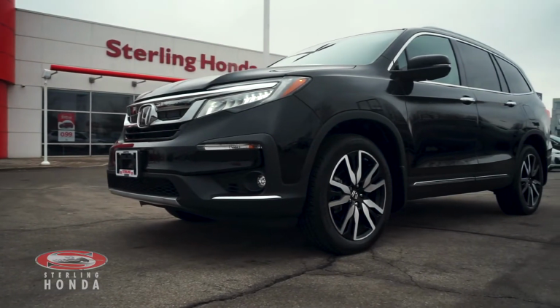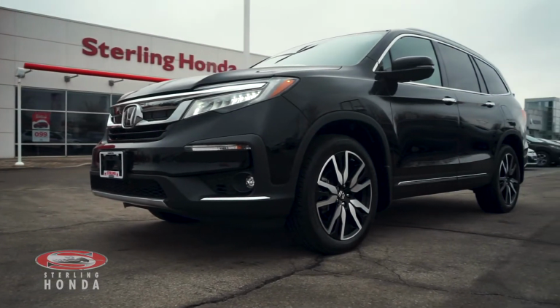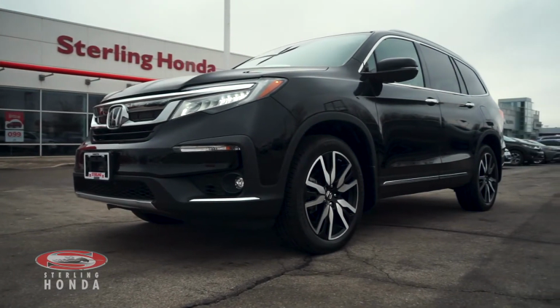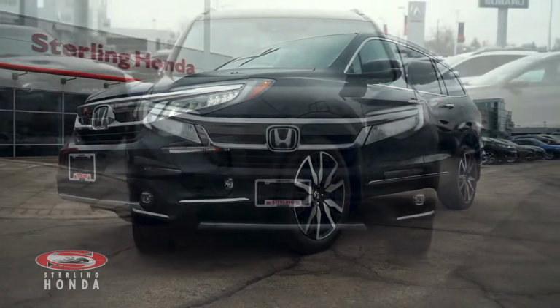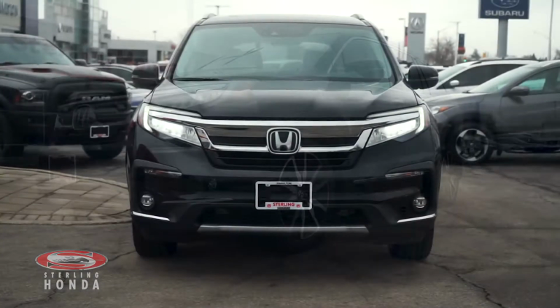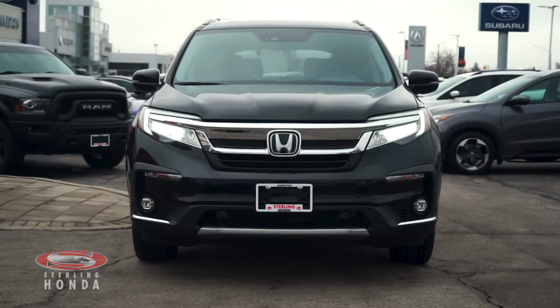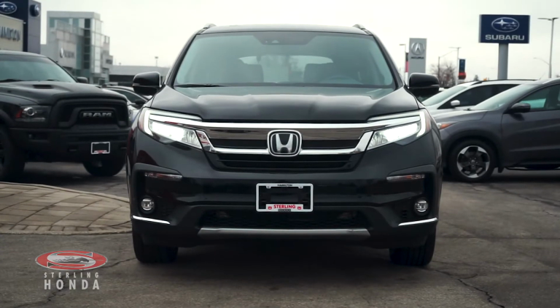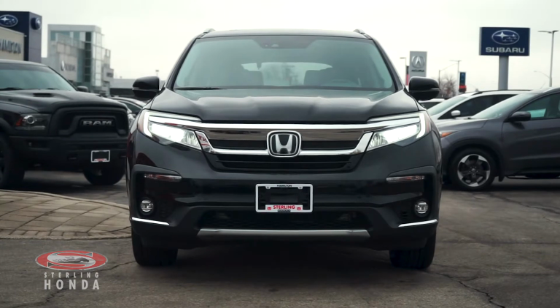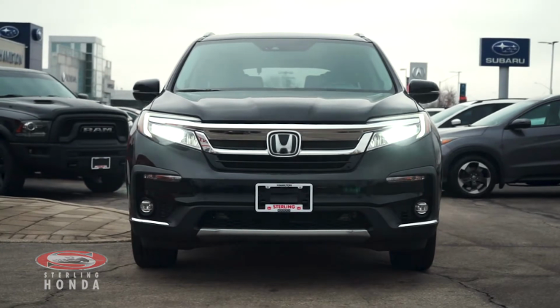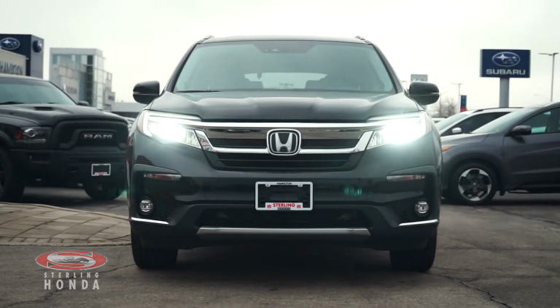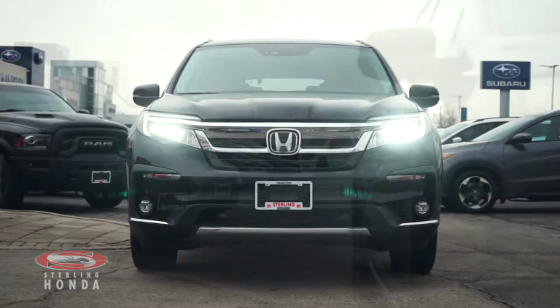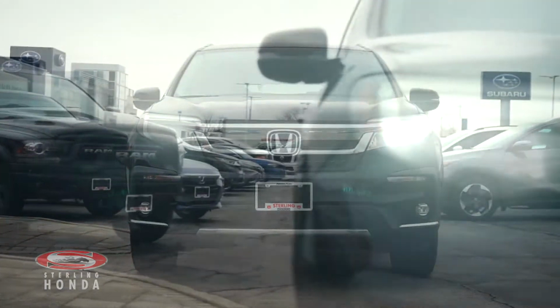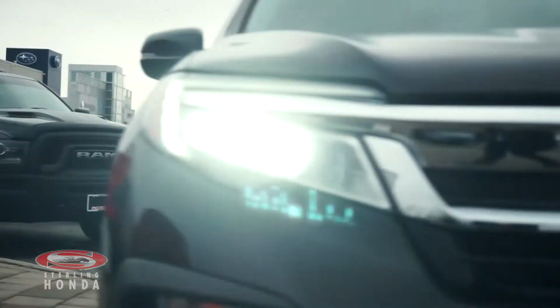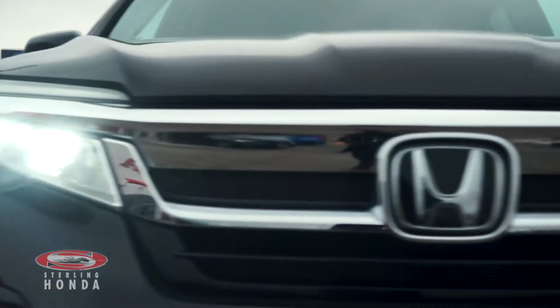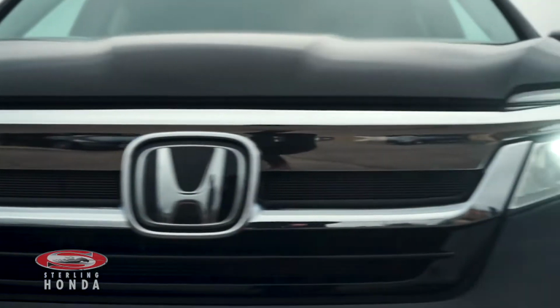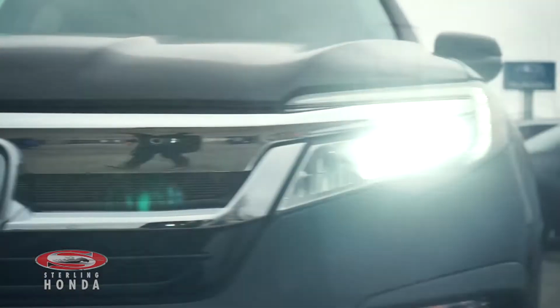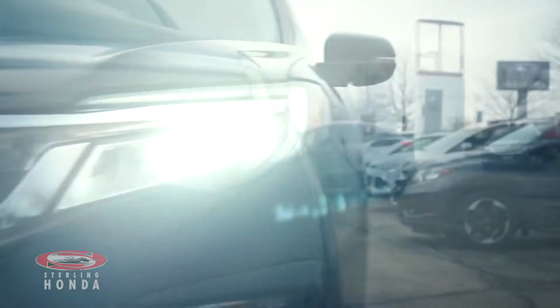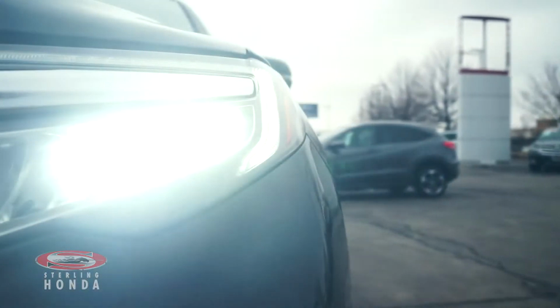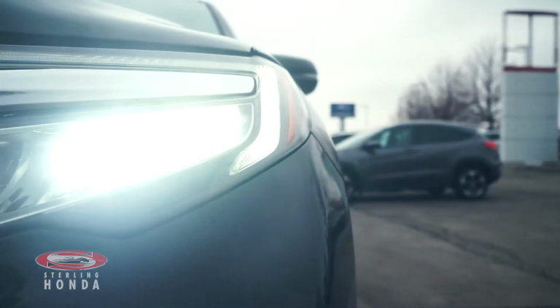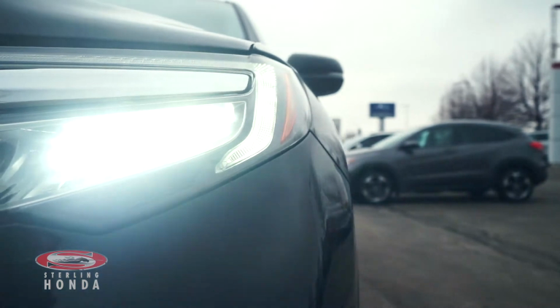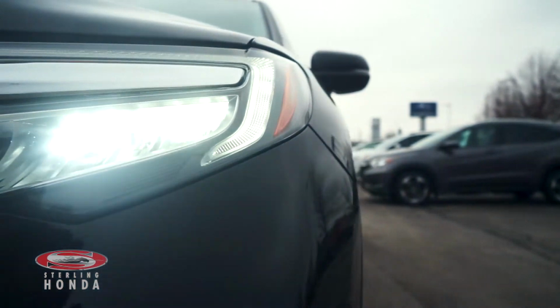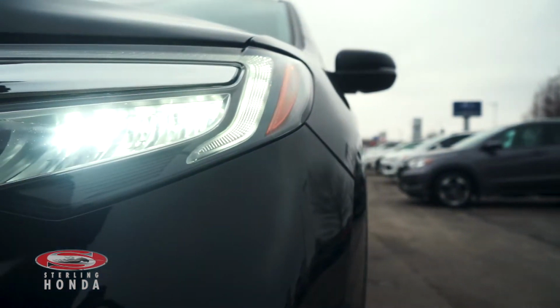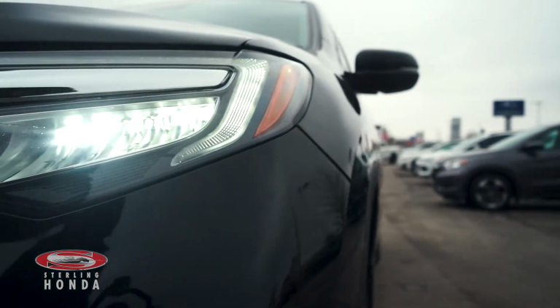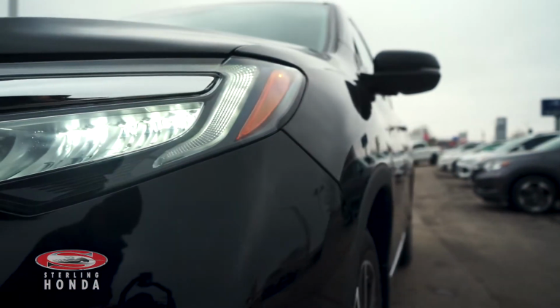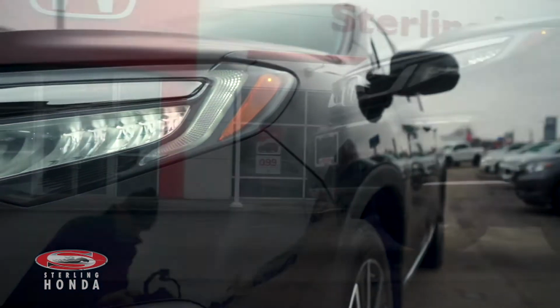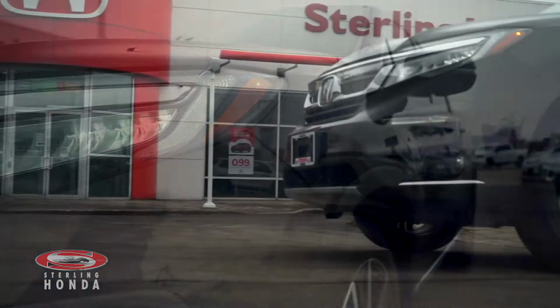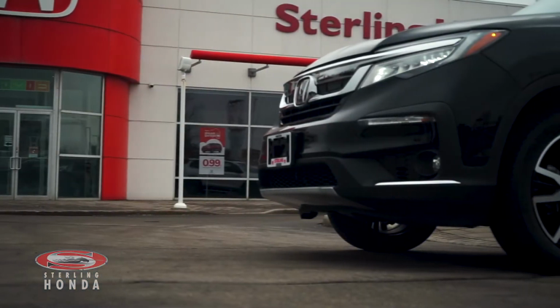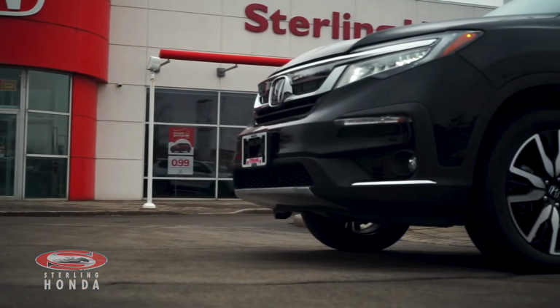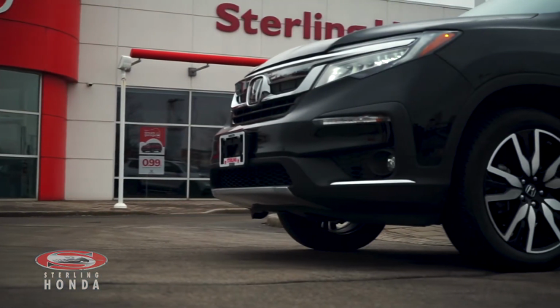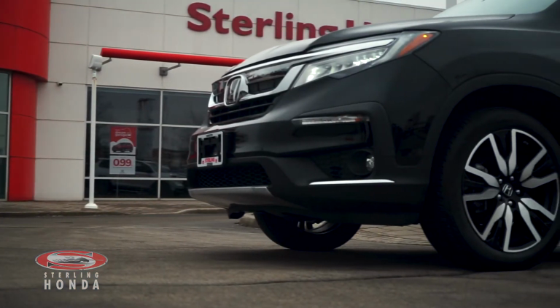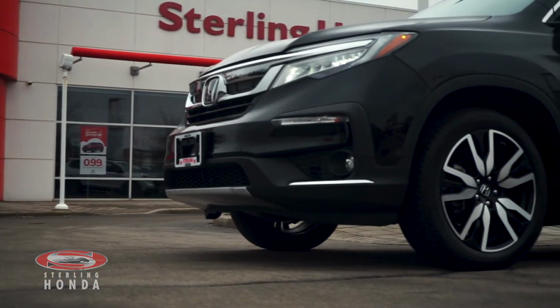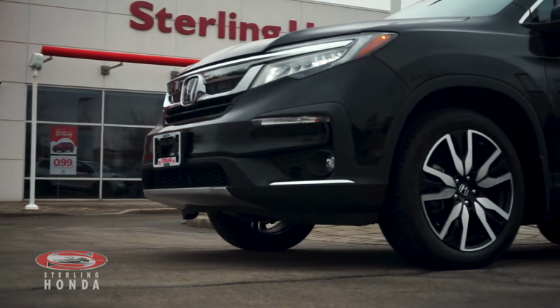Christian here from Sterling Honda, and in today's video I'll be showing you our 2019 Honda Pilot Touring. This beautiful SUV is completely accident-free and is Honda certified, guaranteeing you all the quality and reliability that Honda is known for.